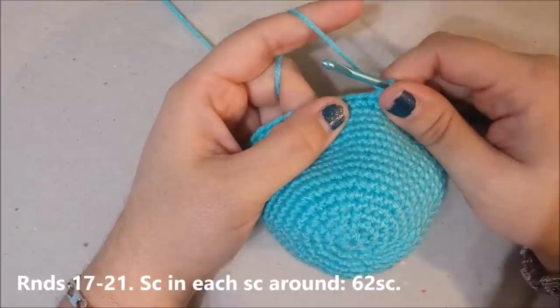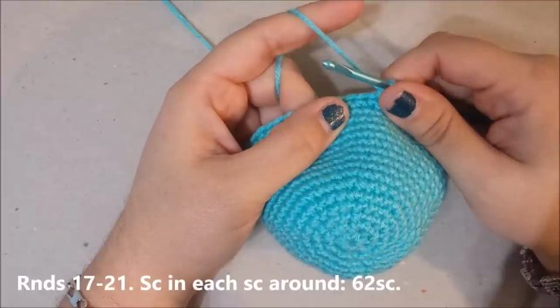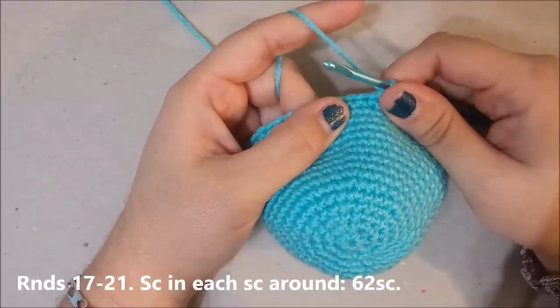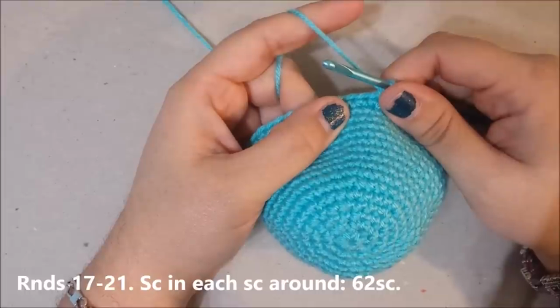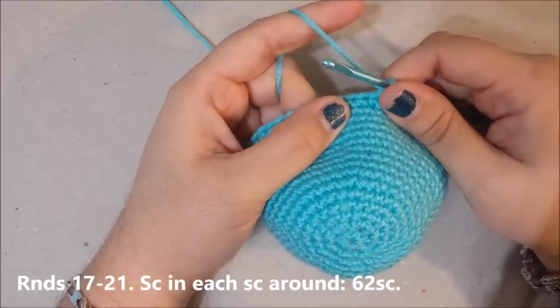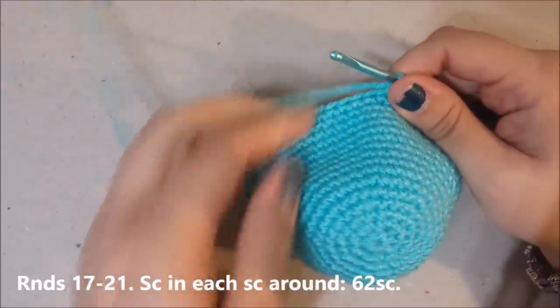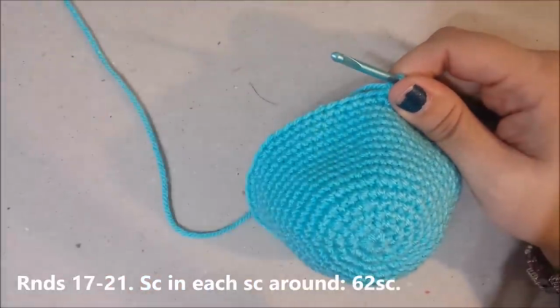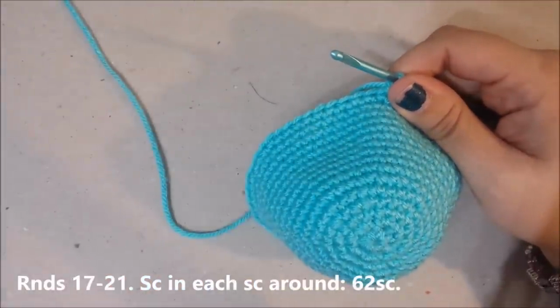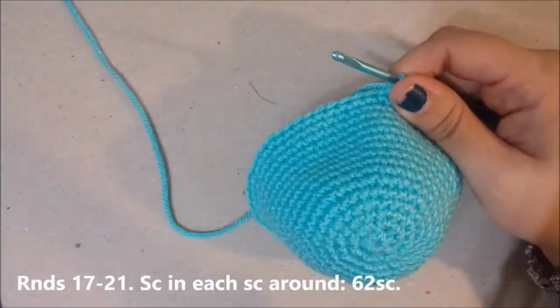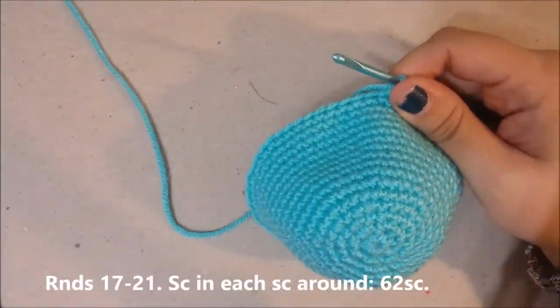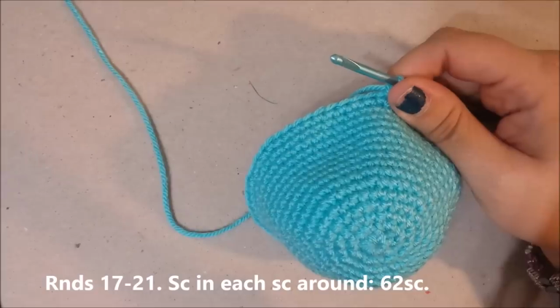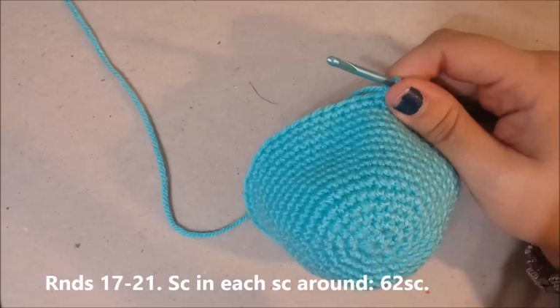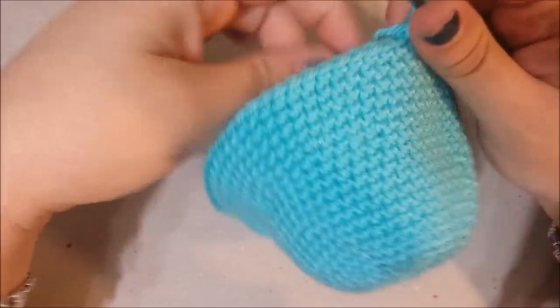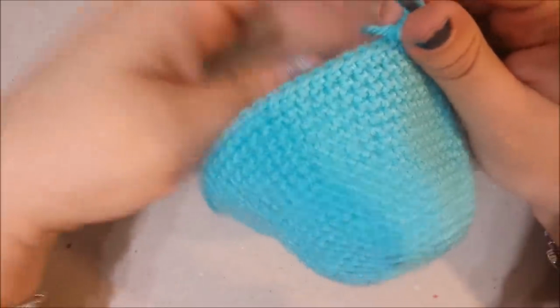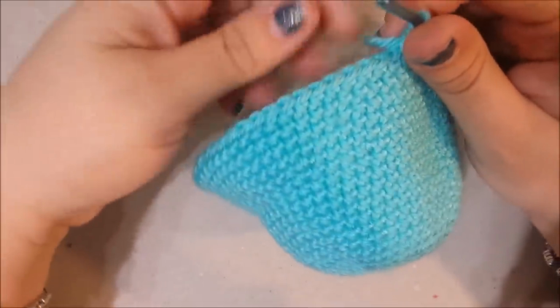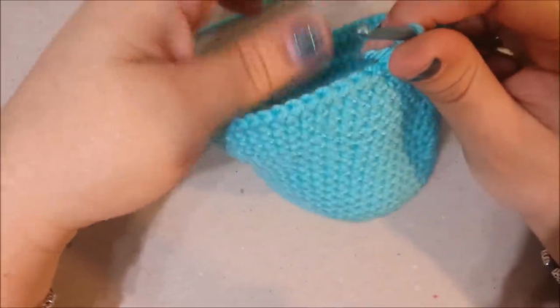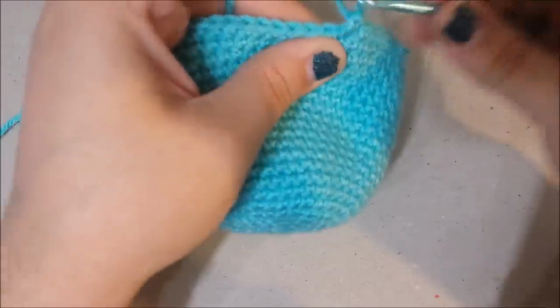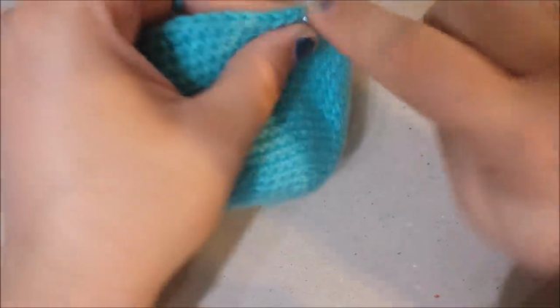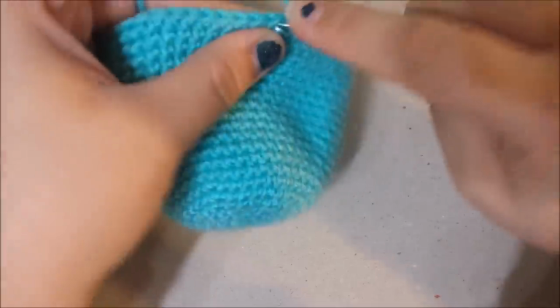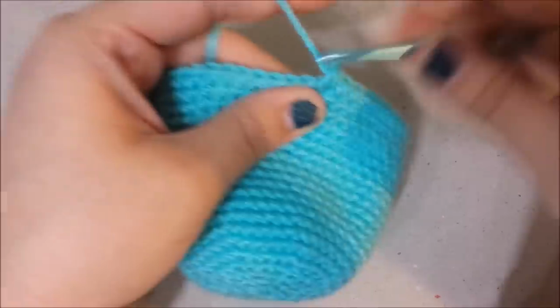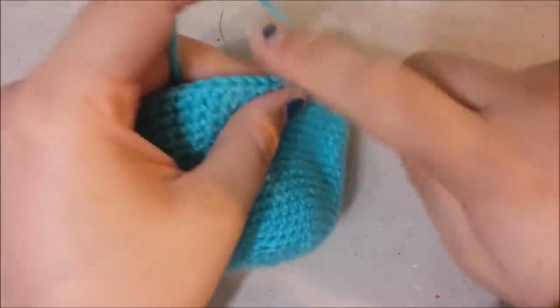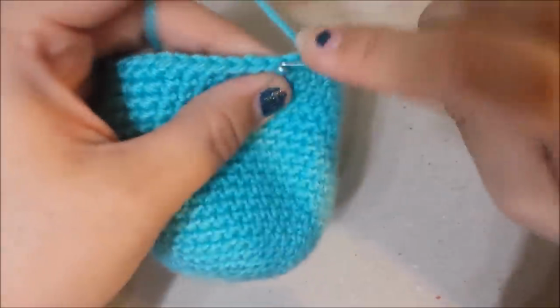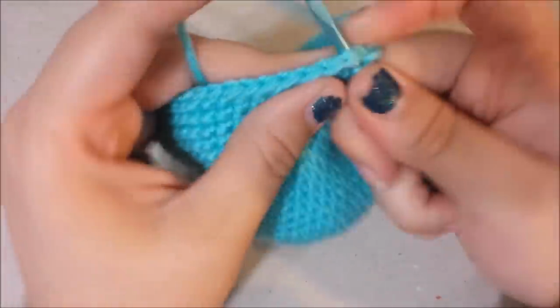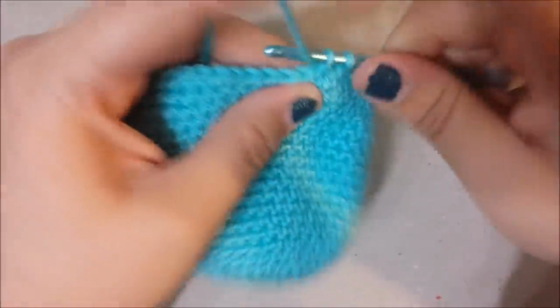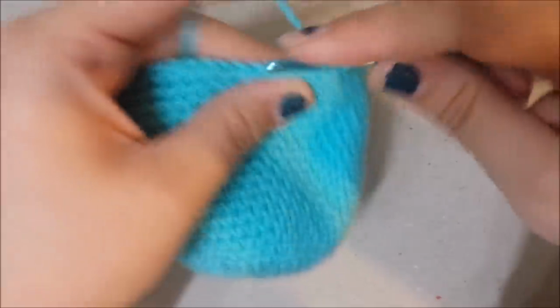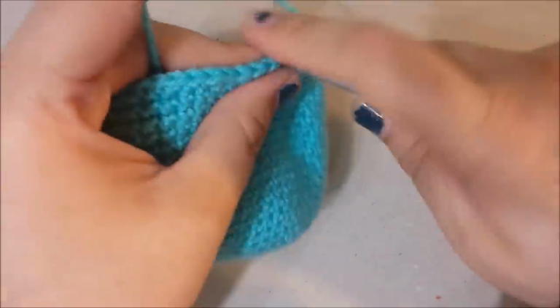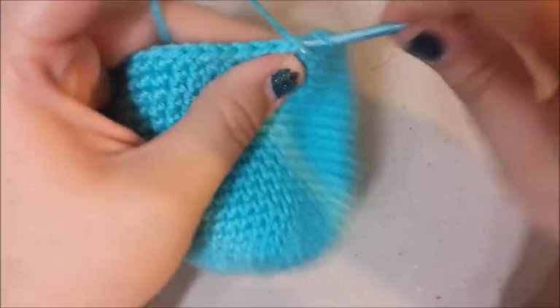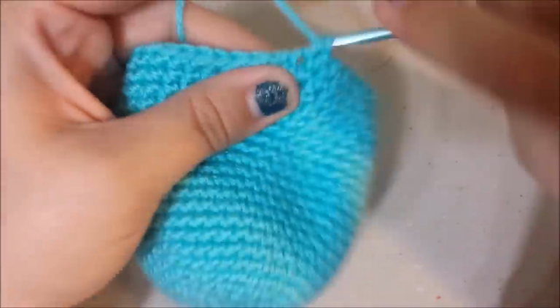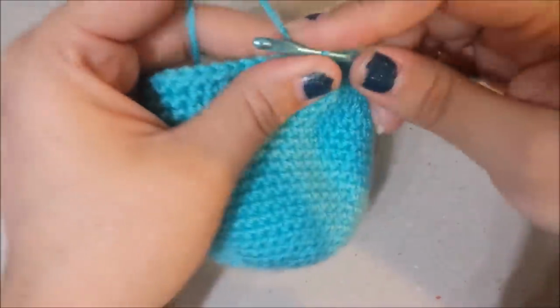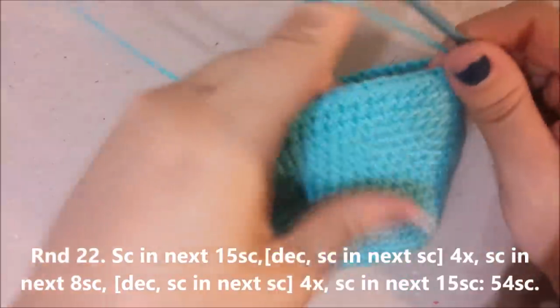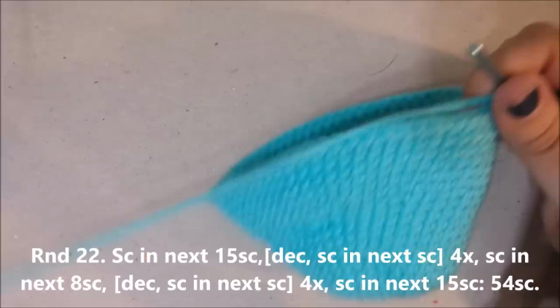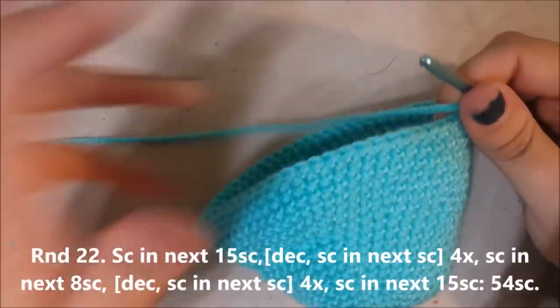Rounds 17 through 21: single crochet in the round — five rounds of even crochet. I am at round 21, with 62 single crochets. Round 22.